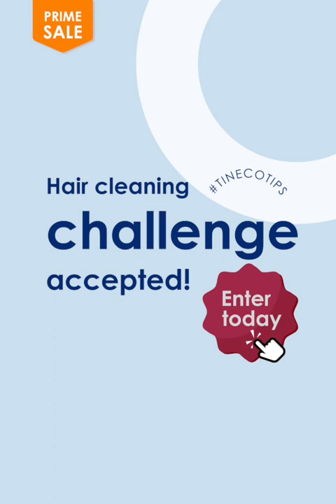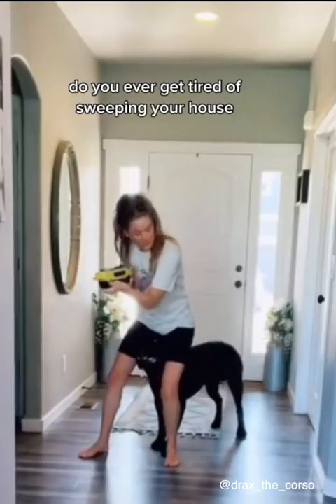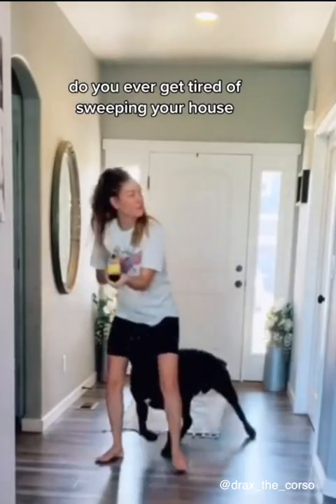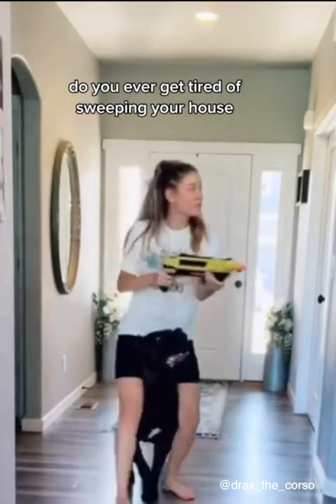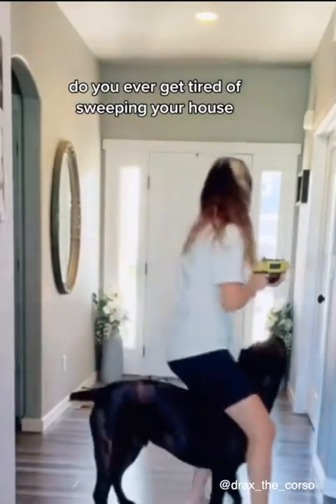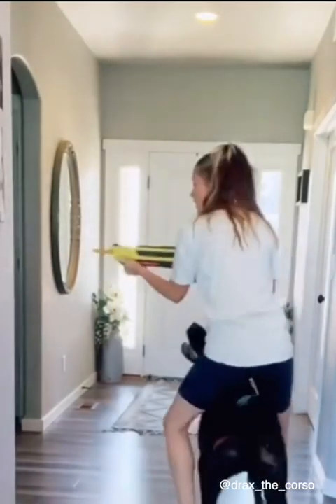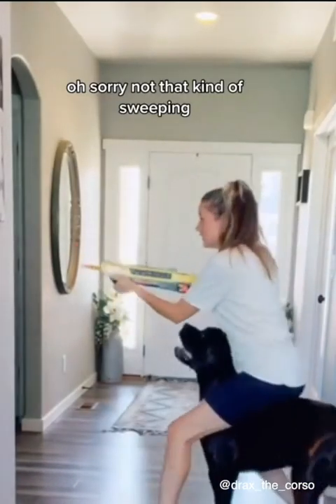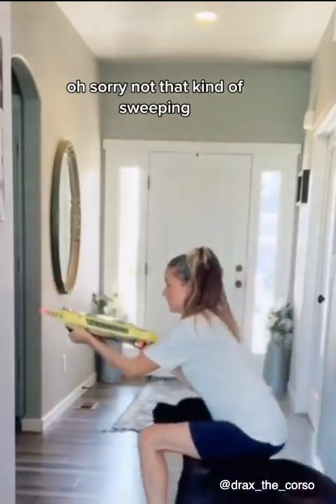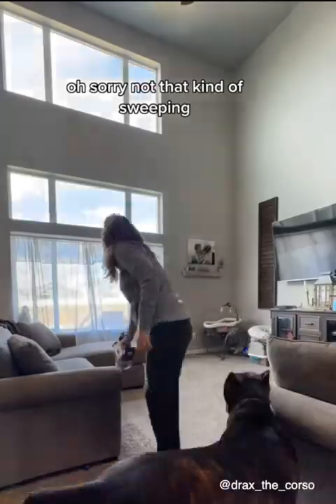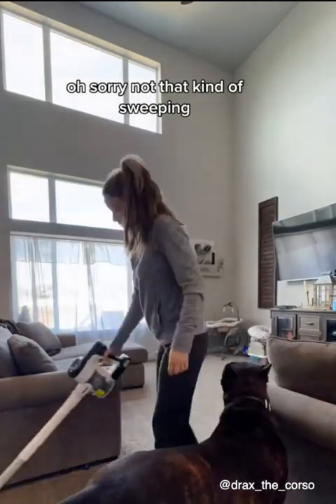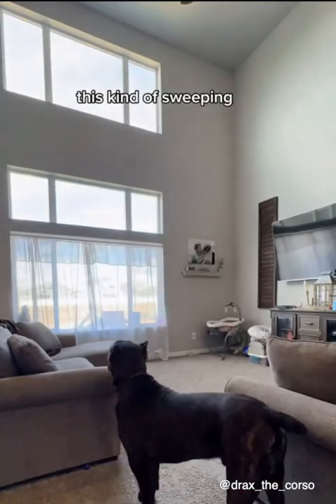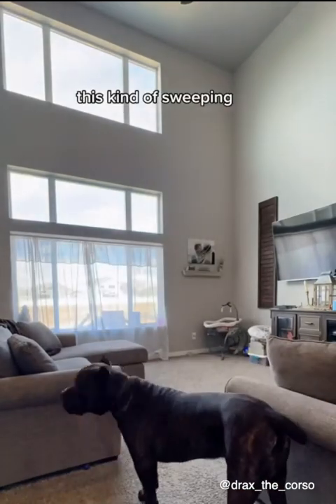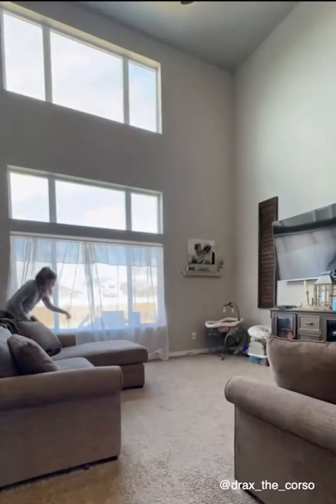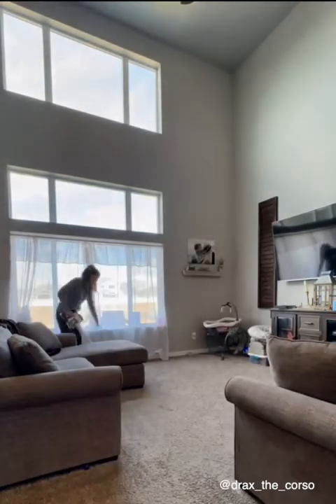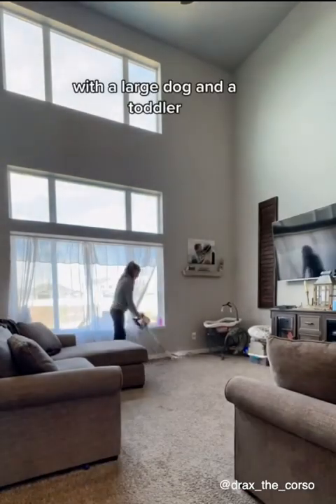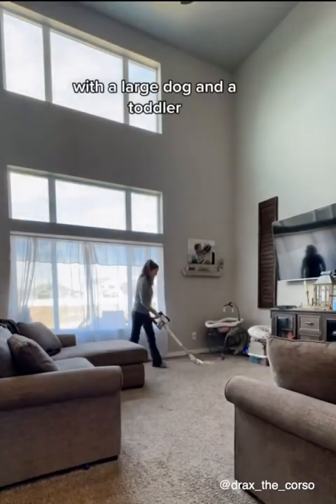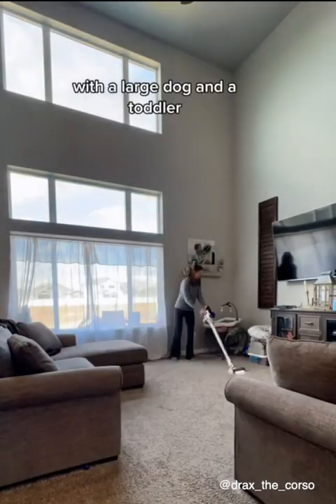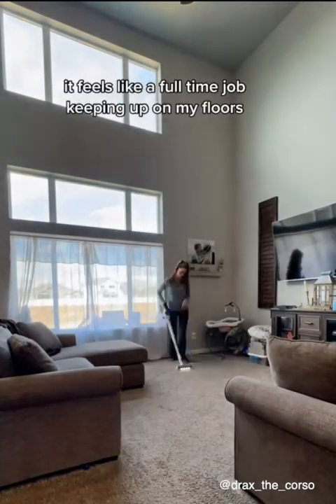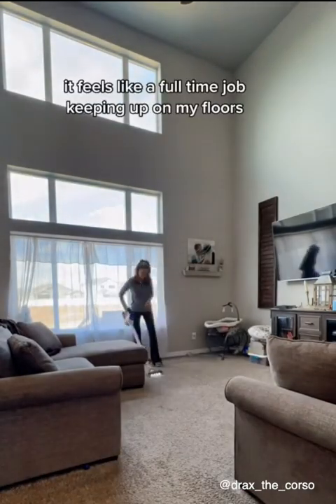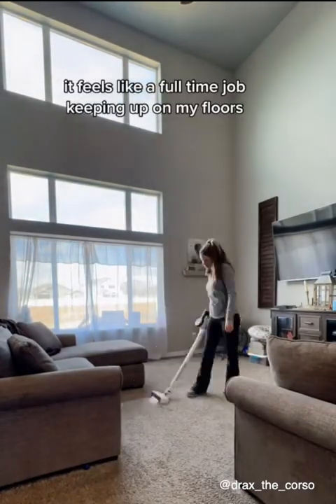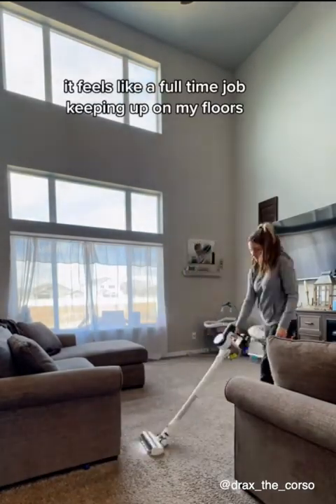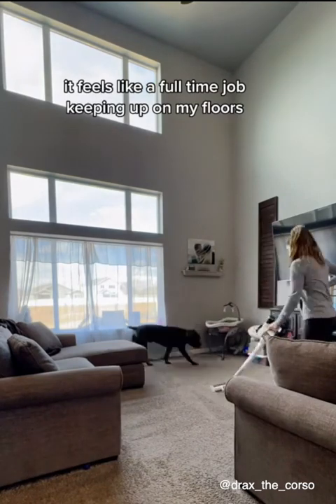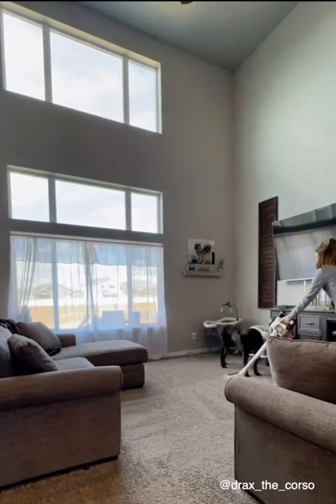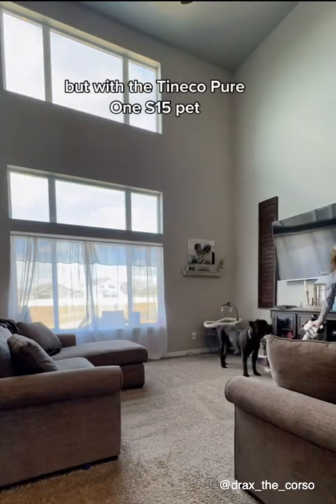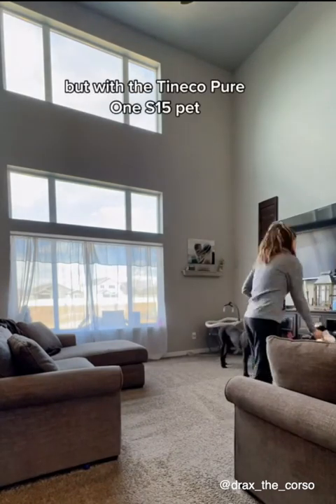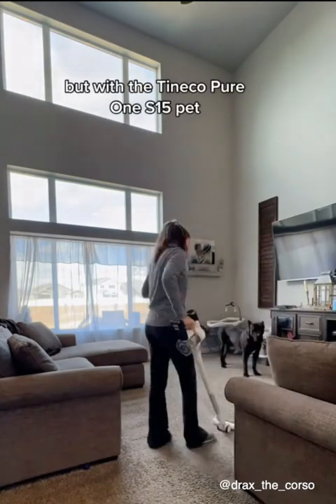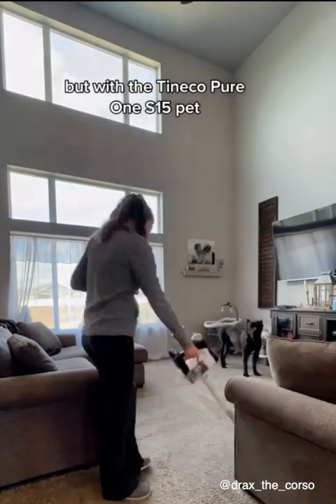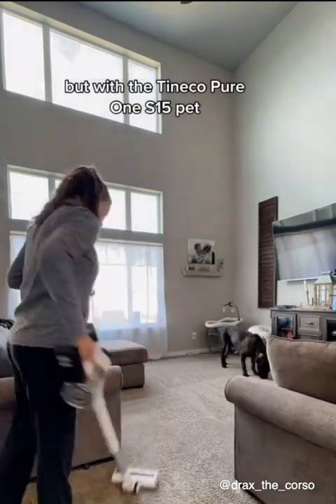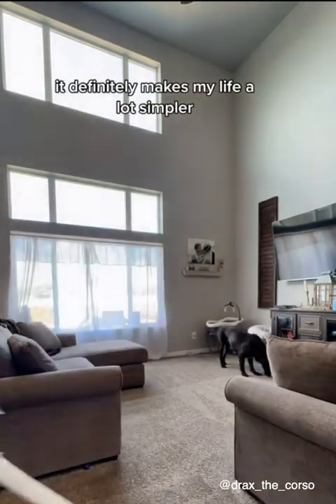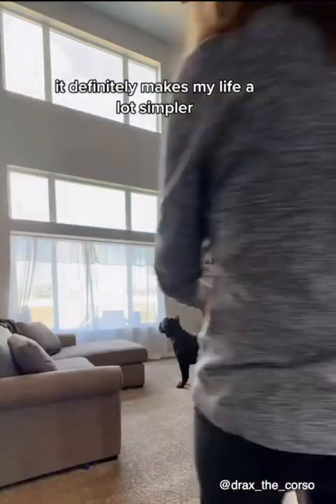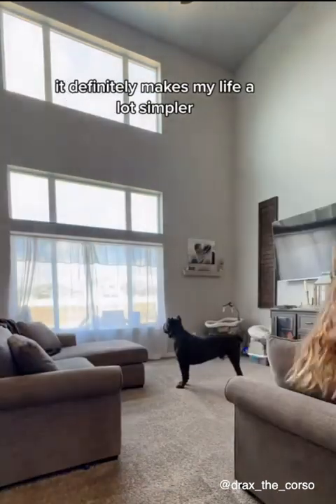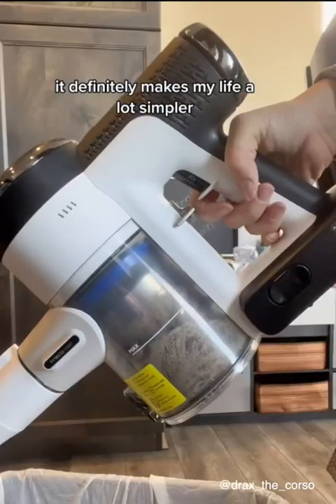Do you ever get tired of sweeping your house? Not that kind of sweeping — this kind of sweeping. With a large dog and a toddler, it feels like a full-time job keeping up on my floors. But with the Tineco Pureone S15 Pet, it definitely makes my life a lot simpler.